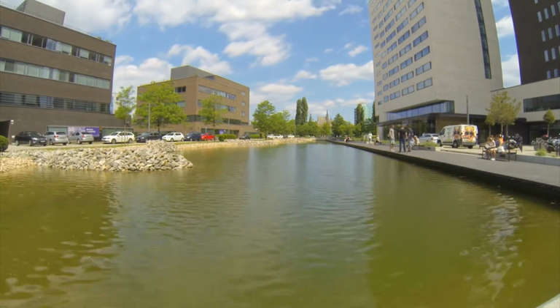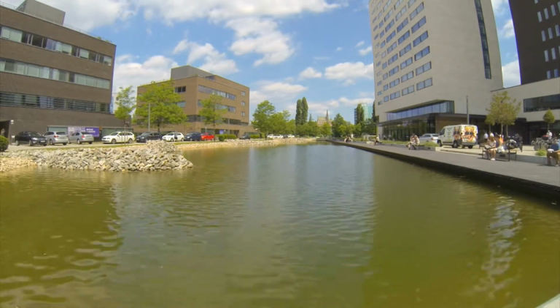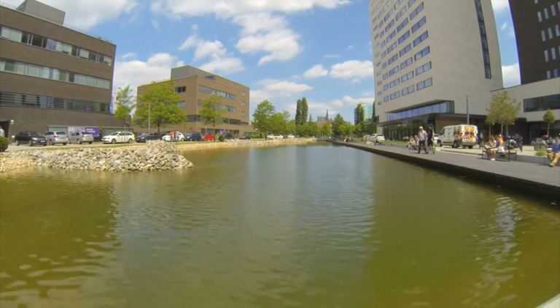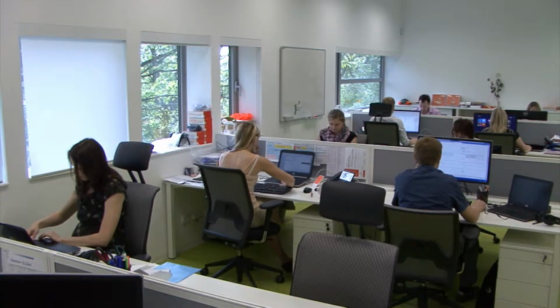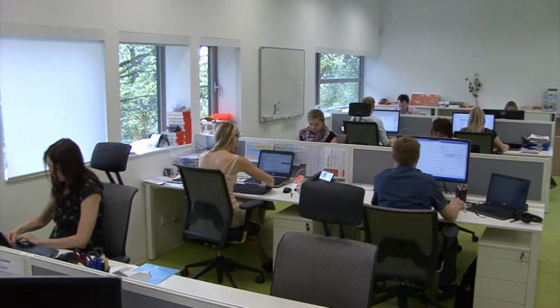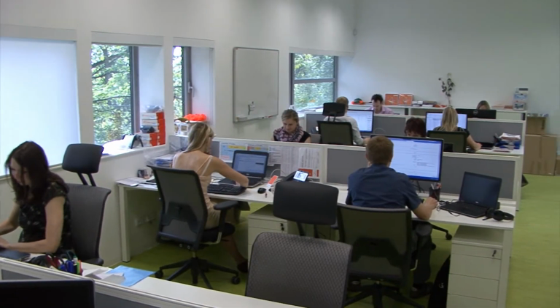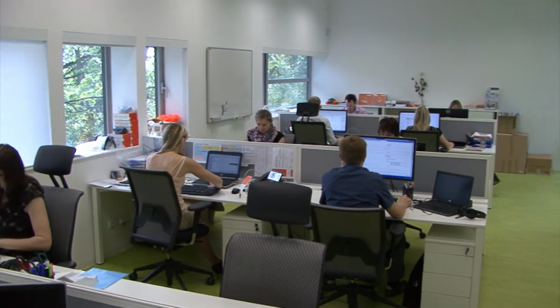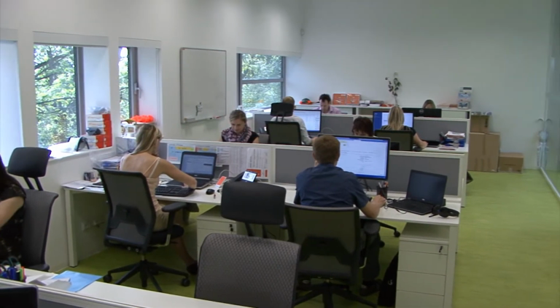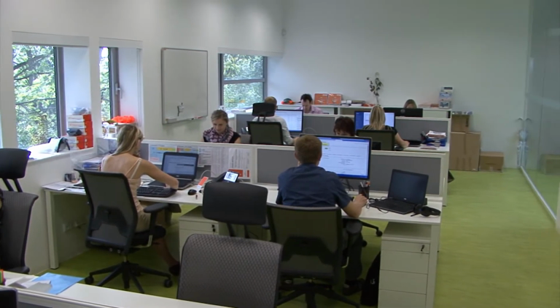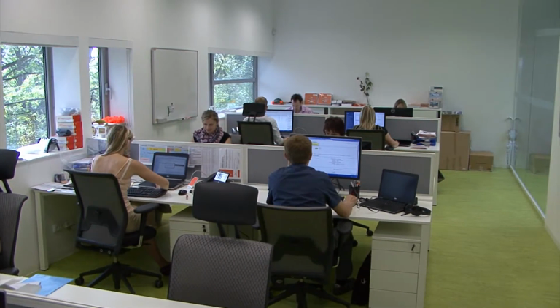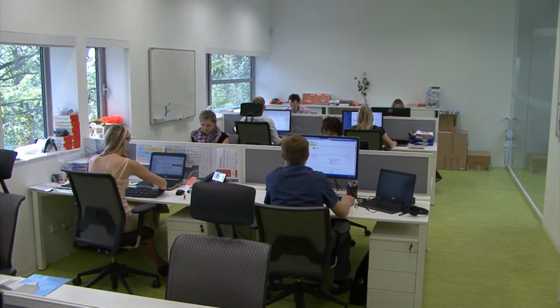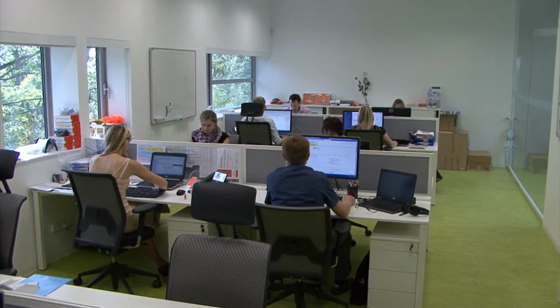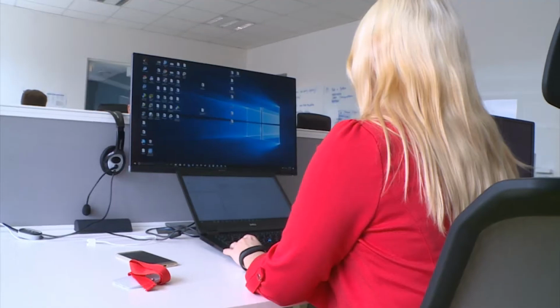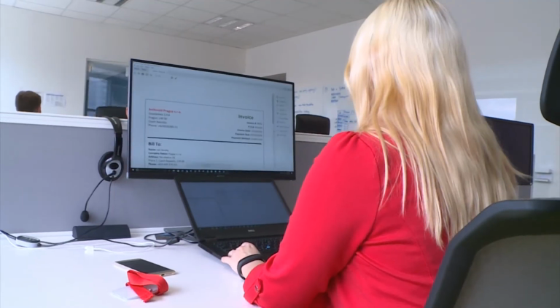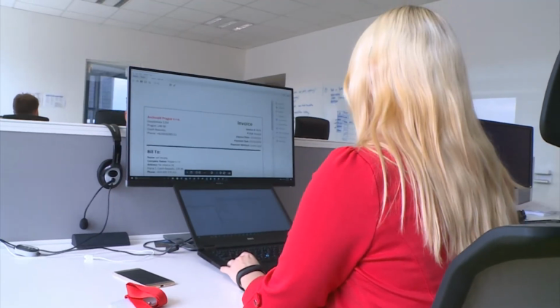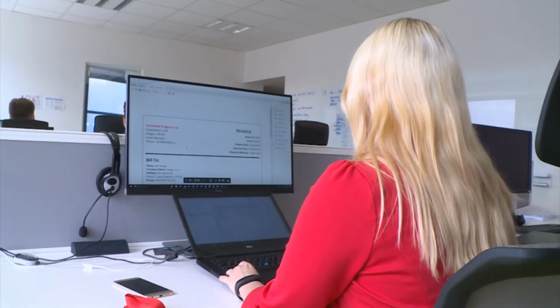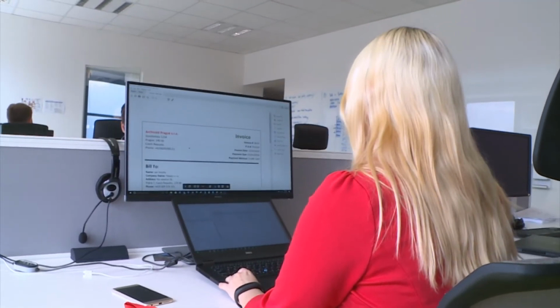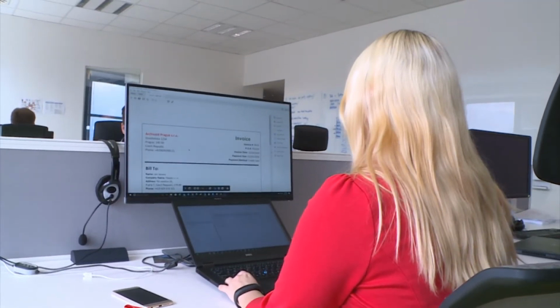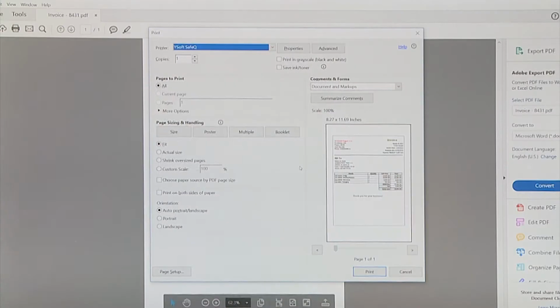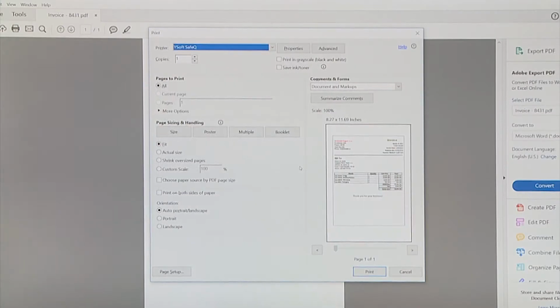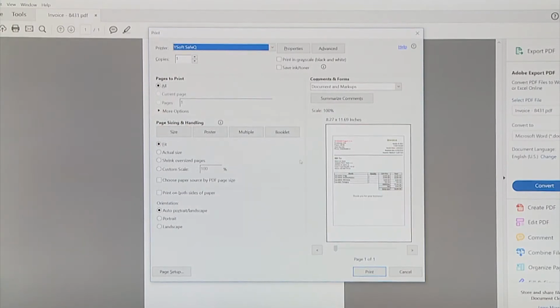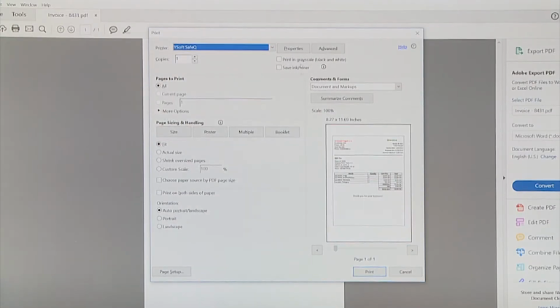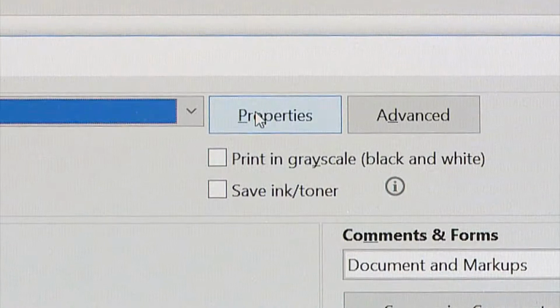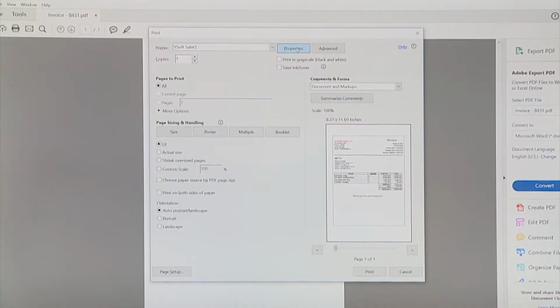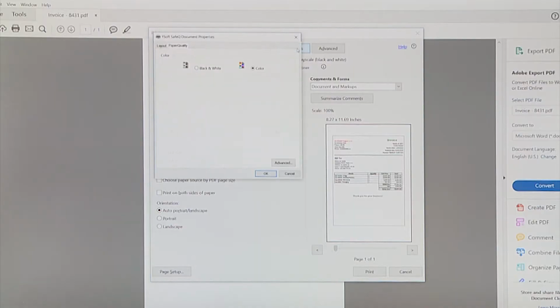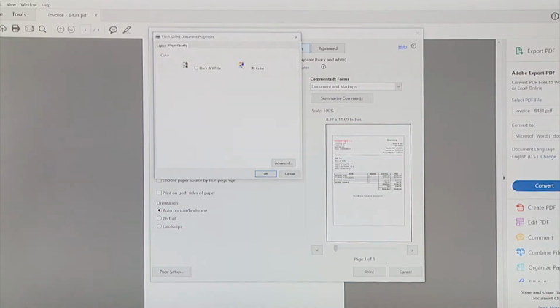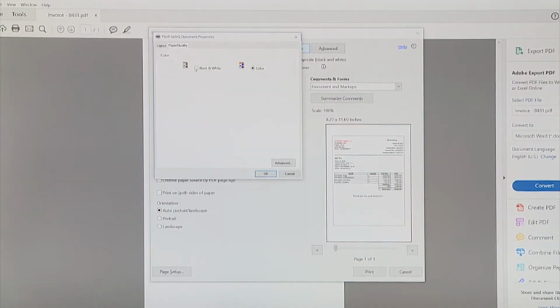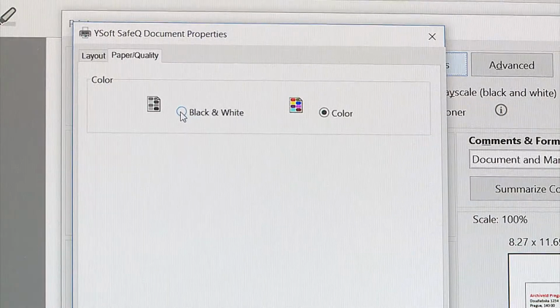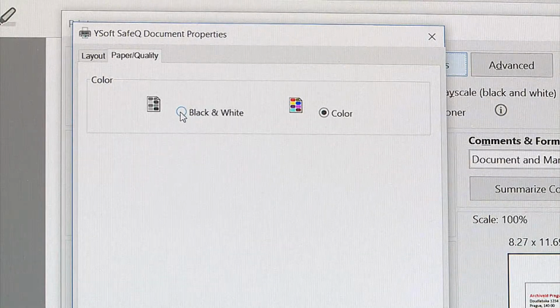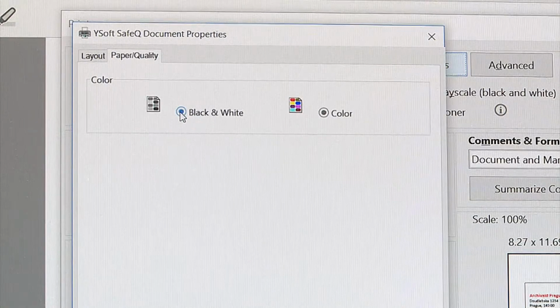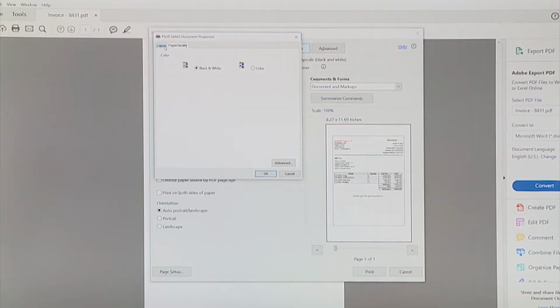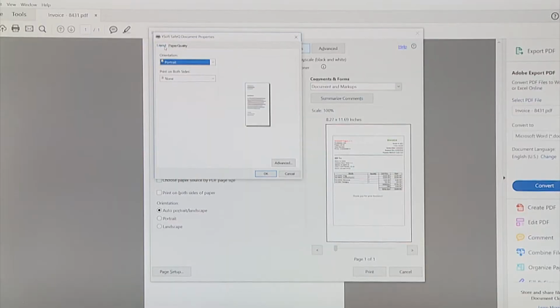Pull printing improves employee productivity by letting employees print at any network printer. Helen works in an architectural firm. Here at headquarters, she's responsible for creating customer invoices — about 50 invoices daily.